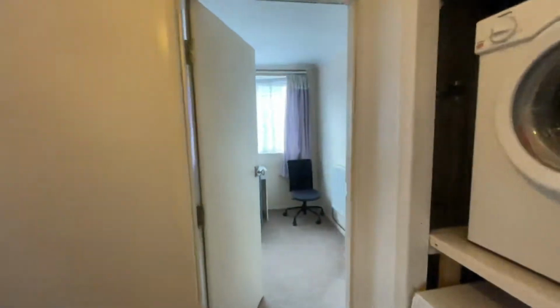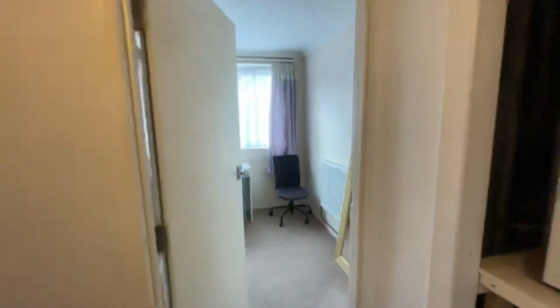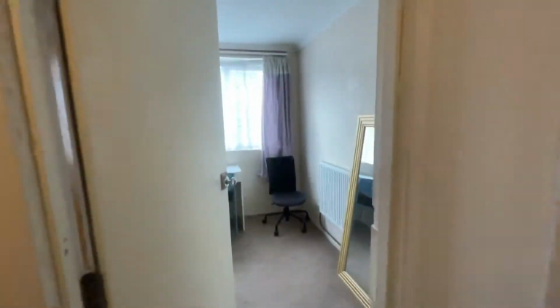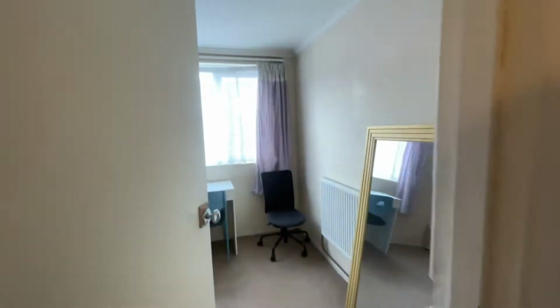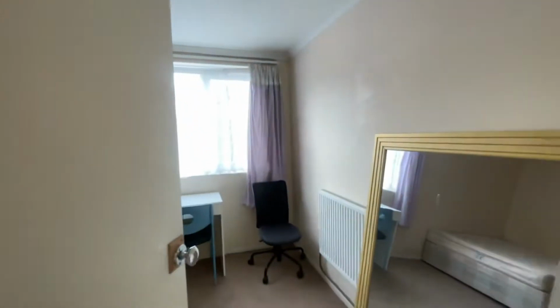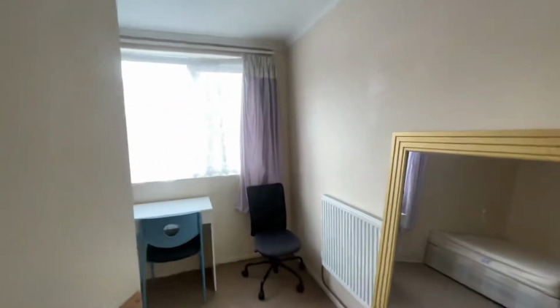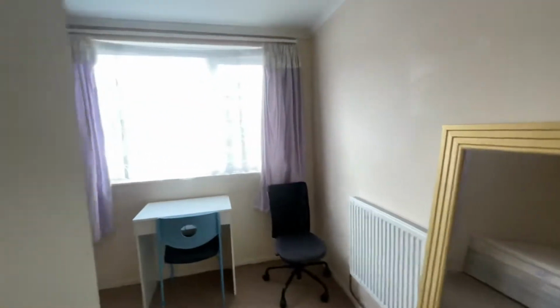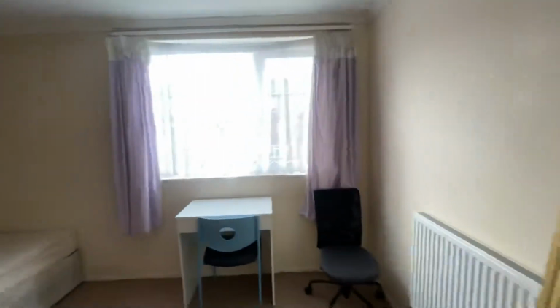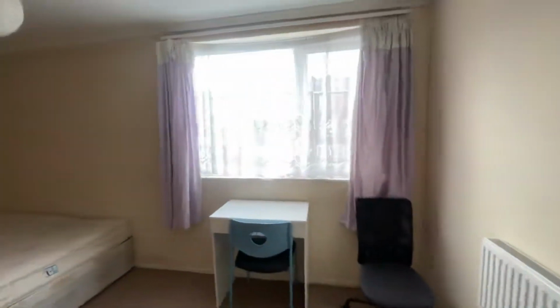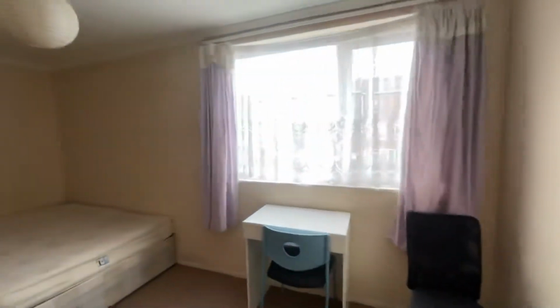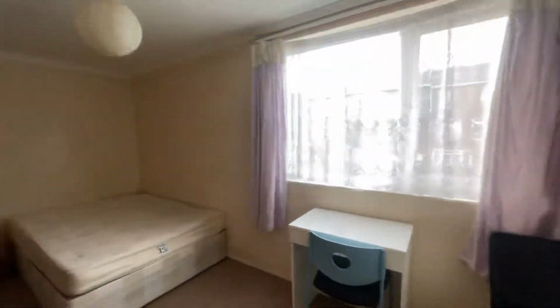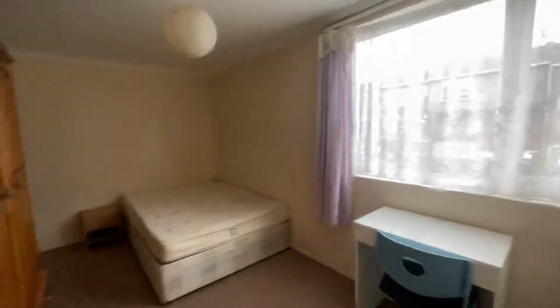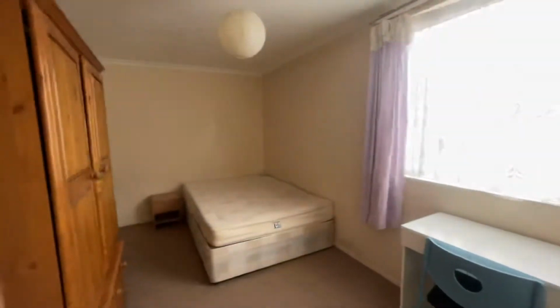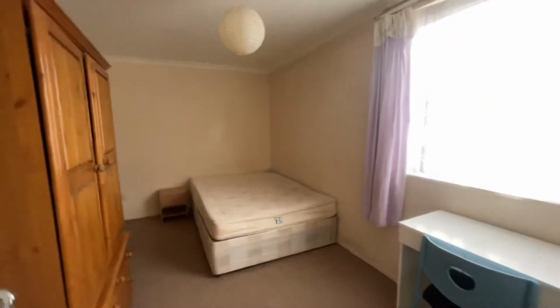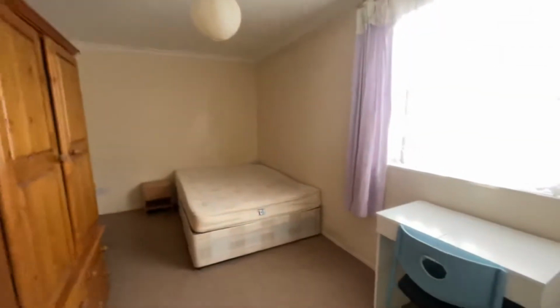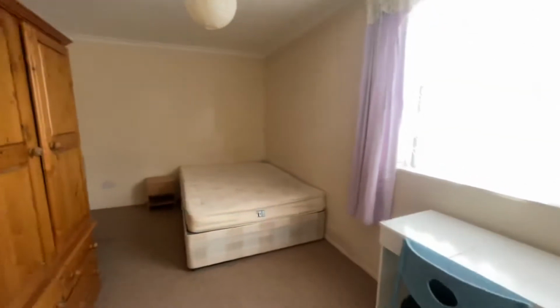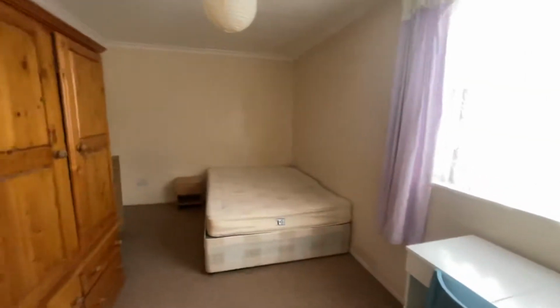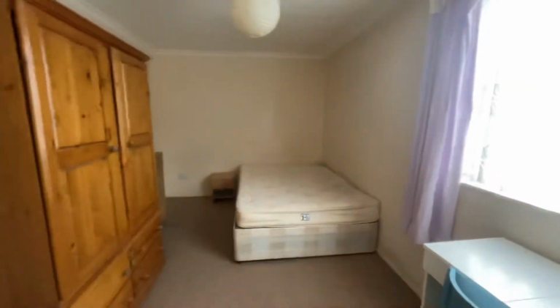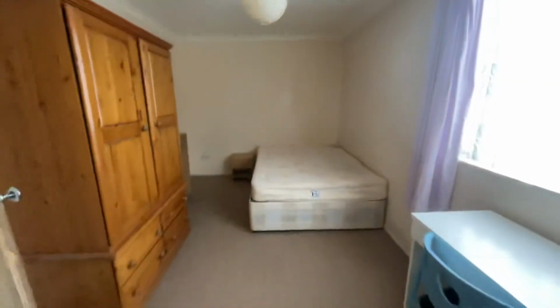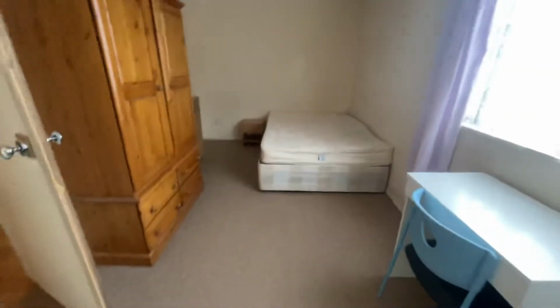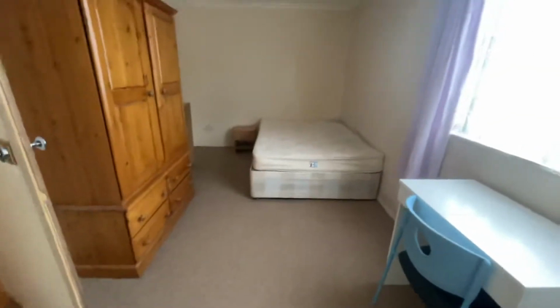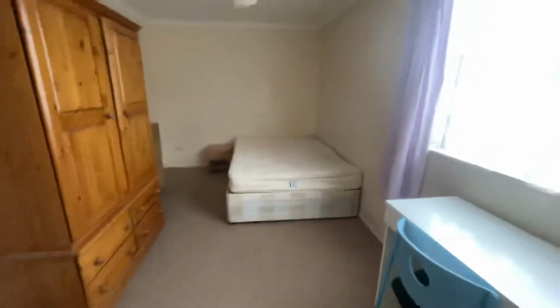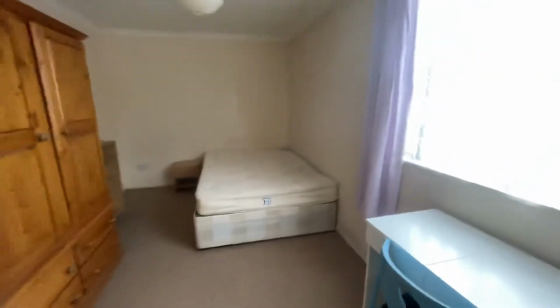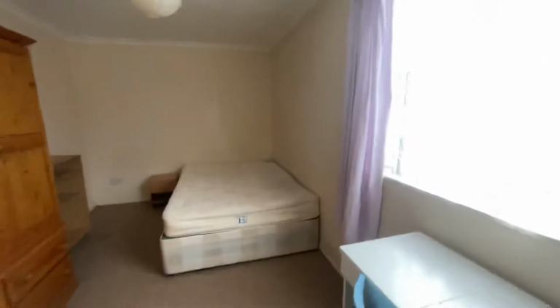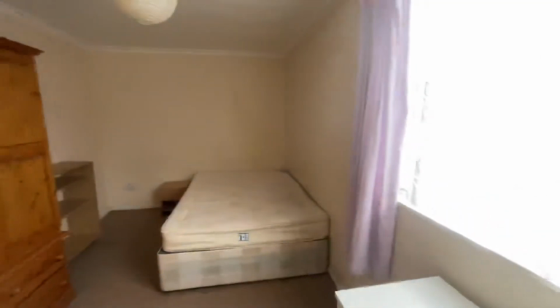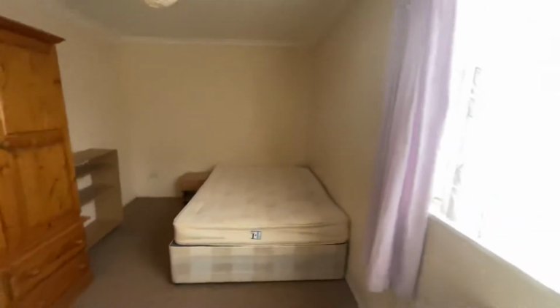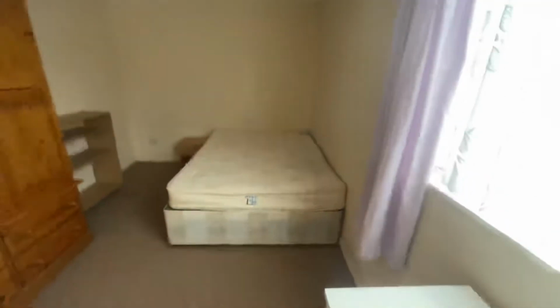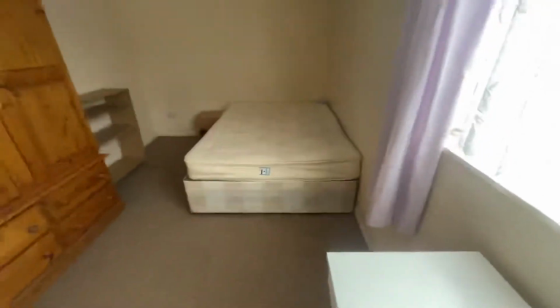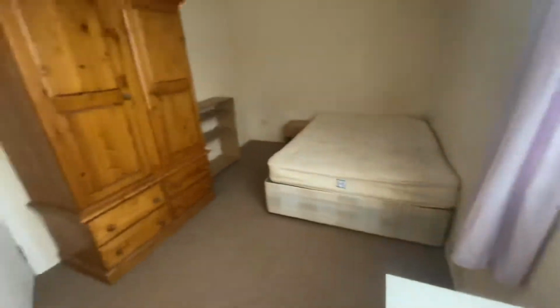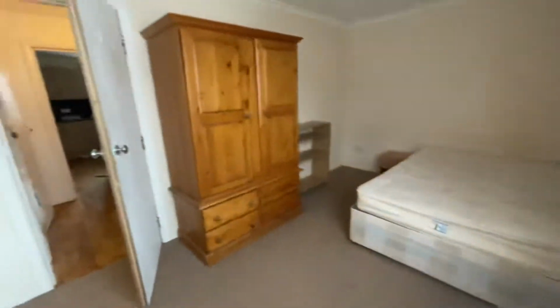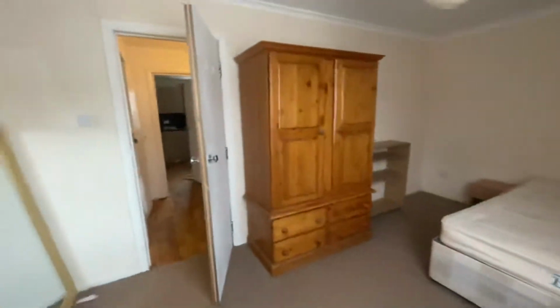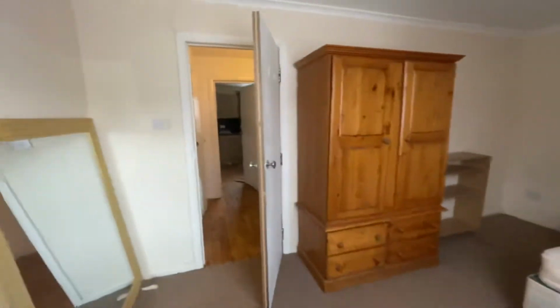Just going into bedroom number one. A really good sized double bedroom. As you can see, you've got a double bed, a wardrobe, a desk here, and lots of space.